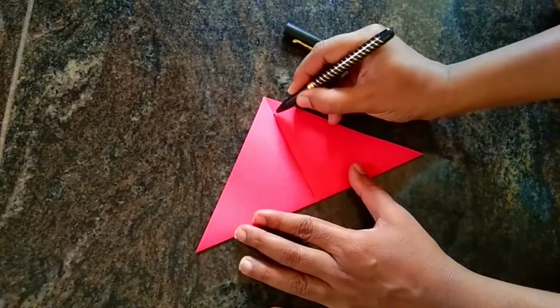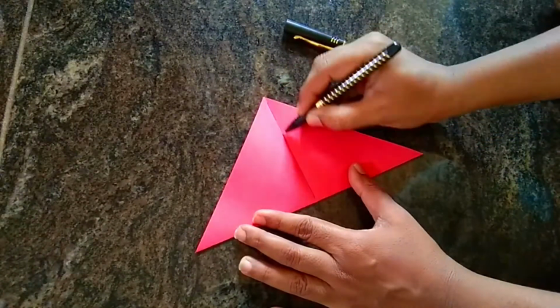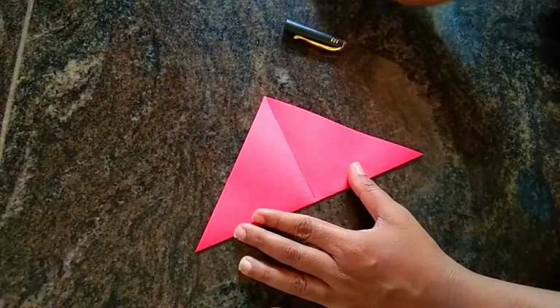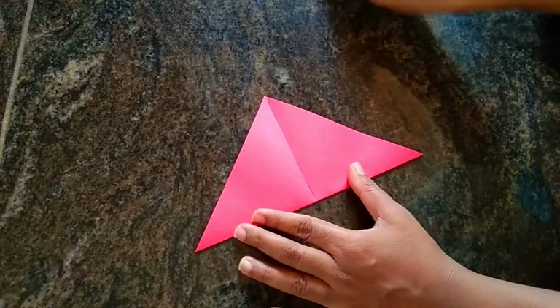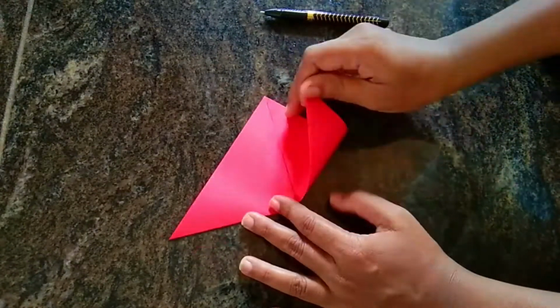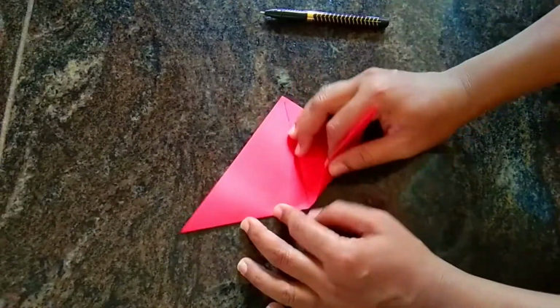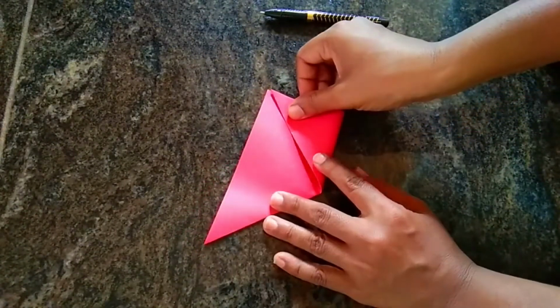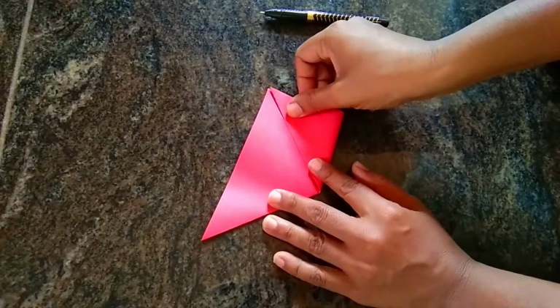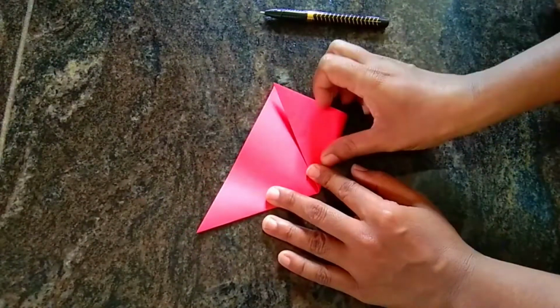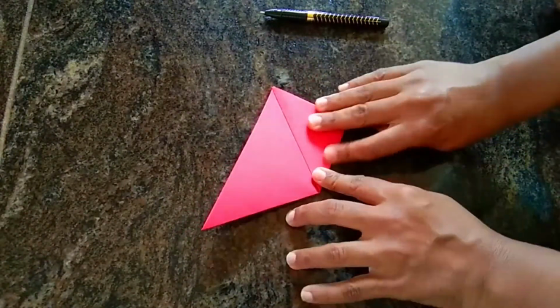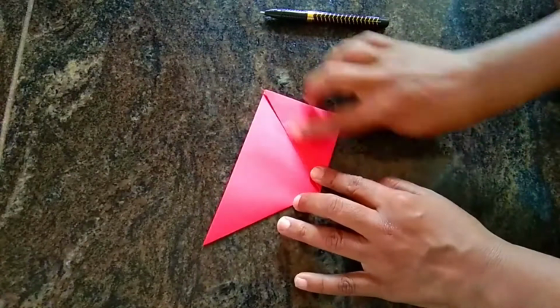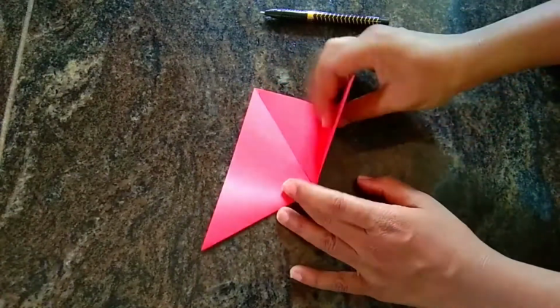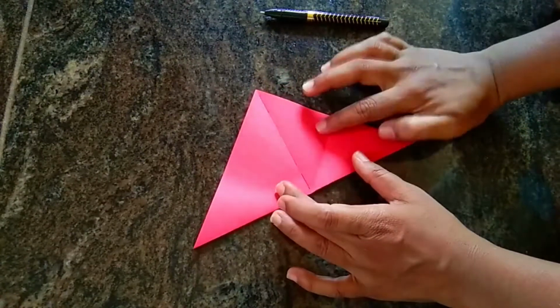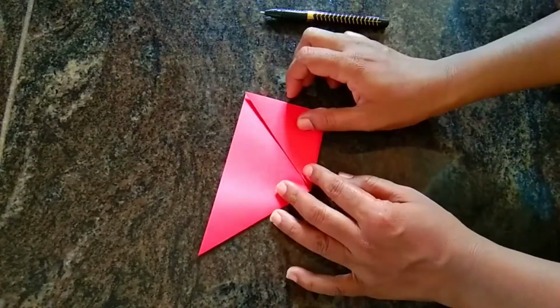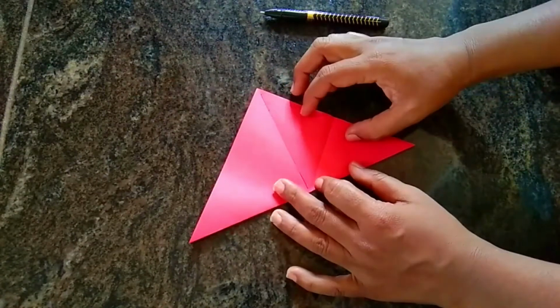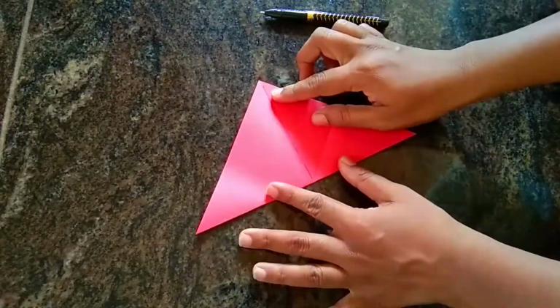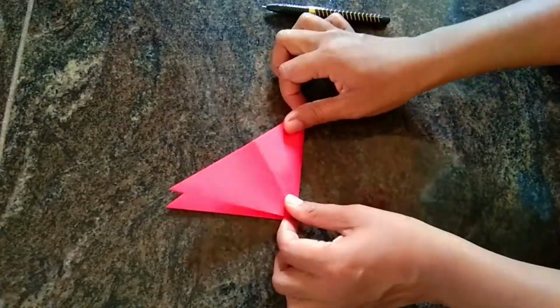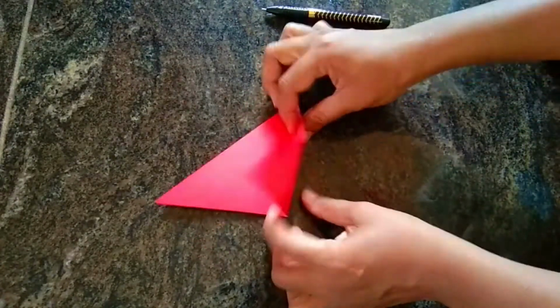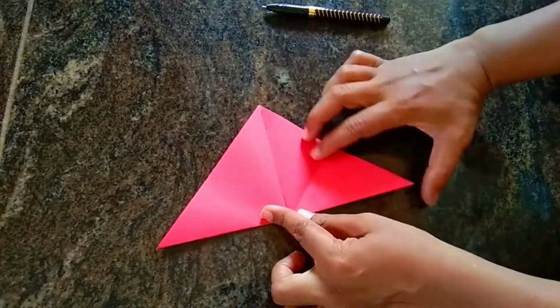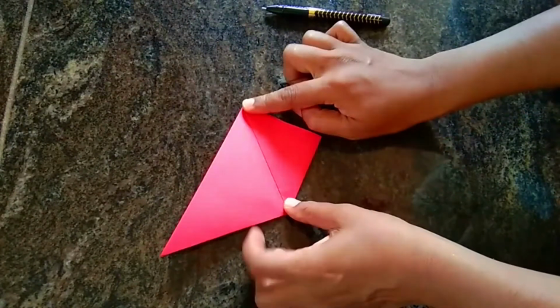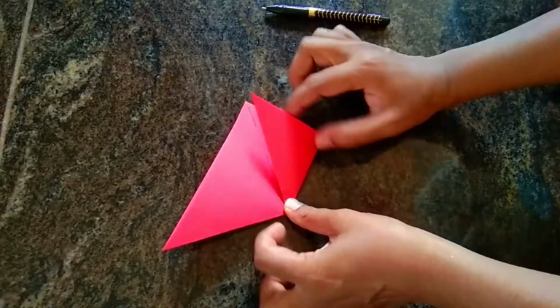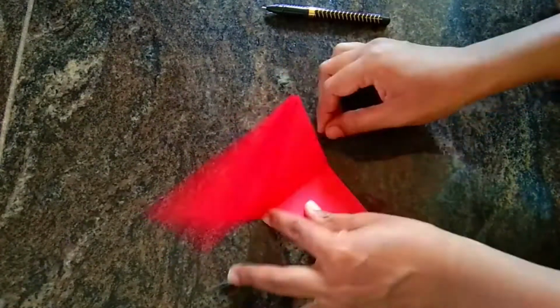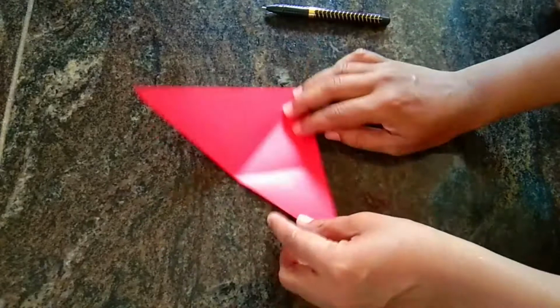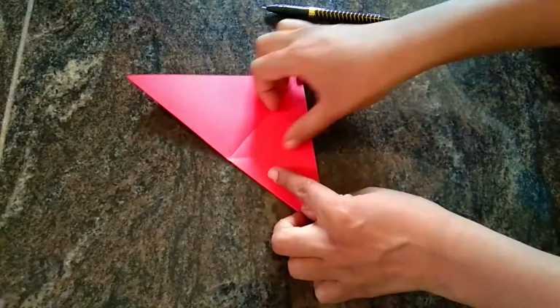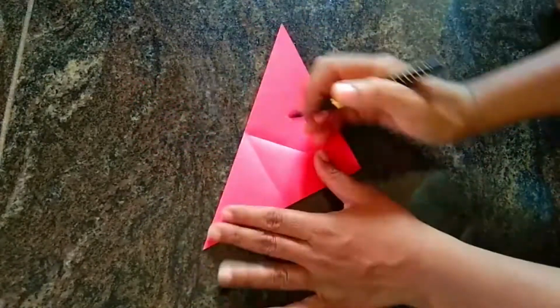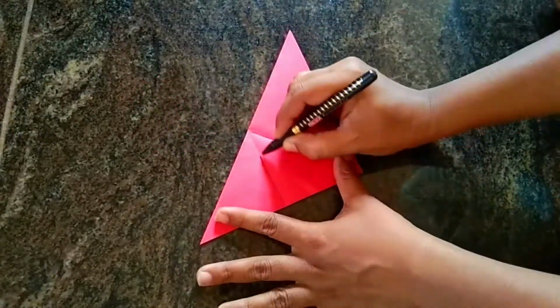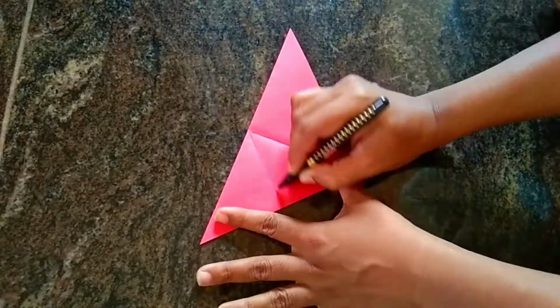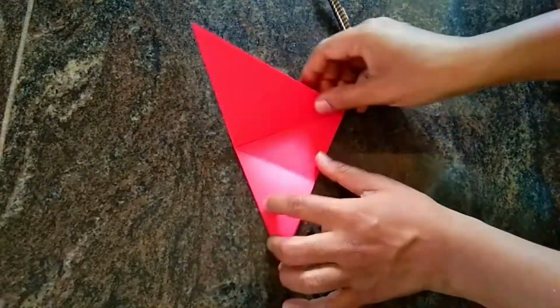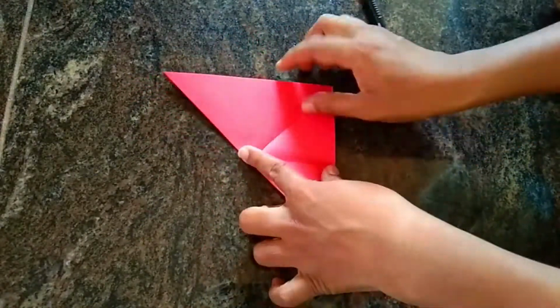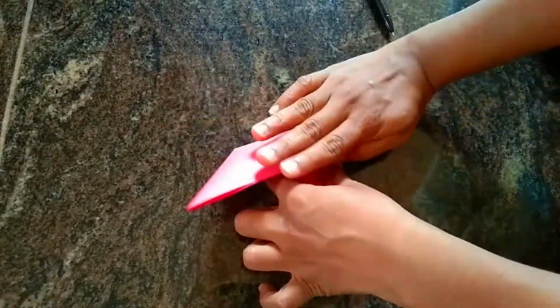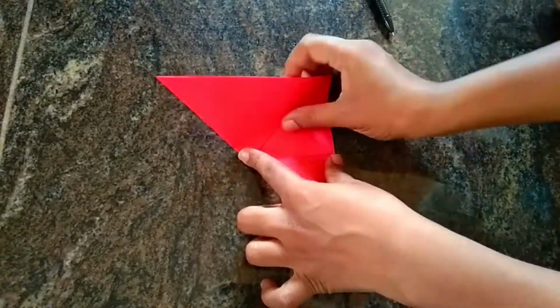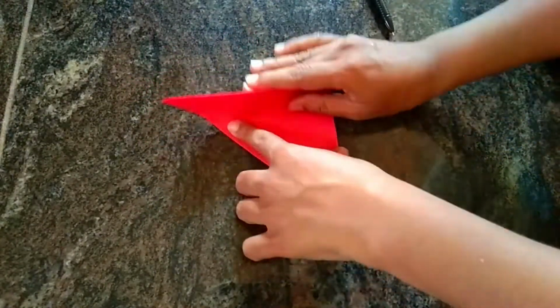You can use it in a square shape for DIY projects.